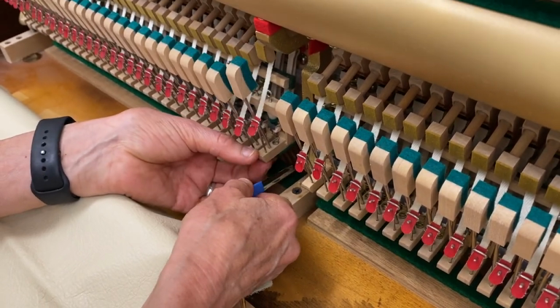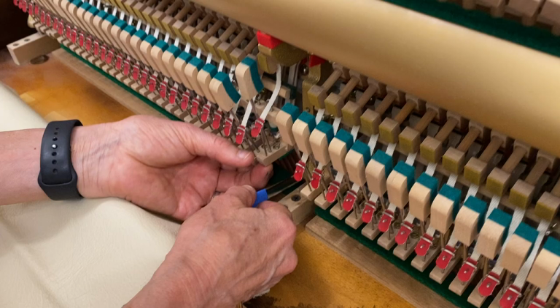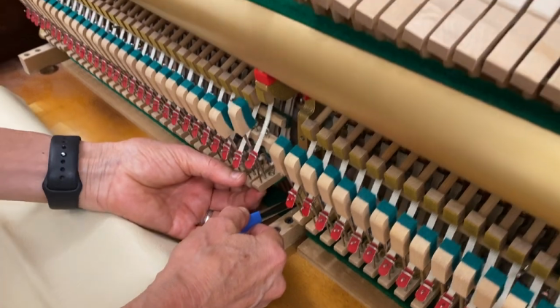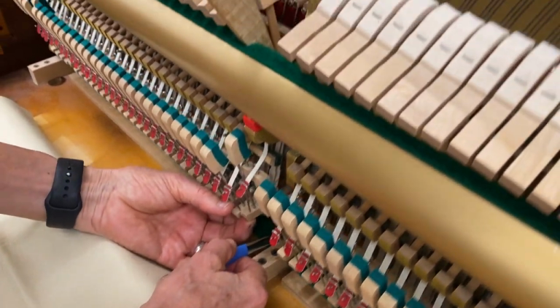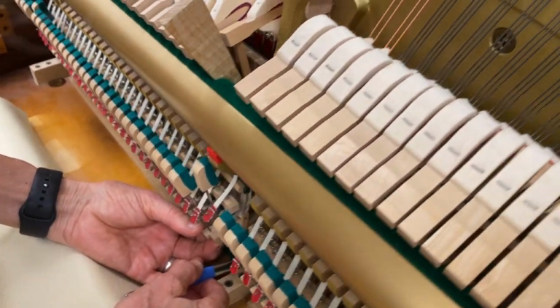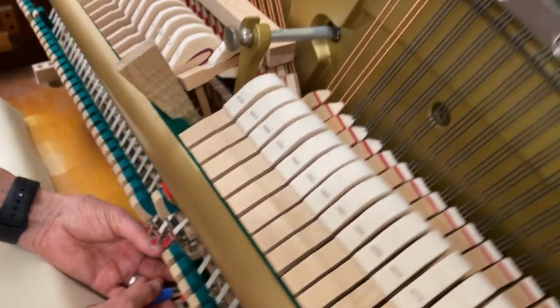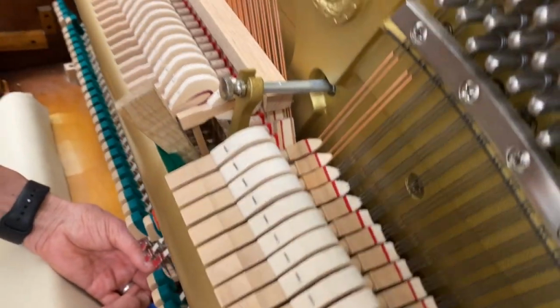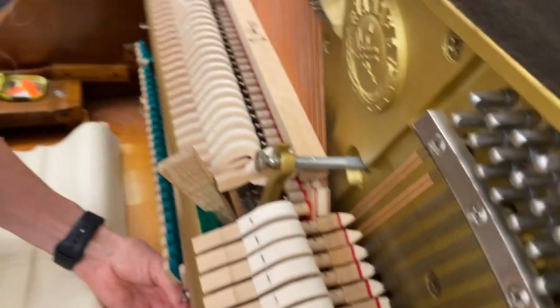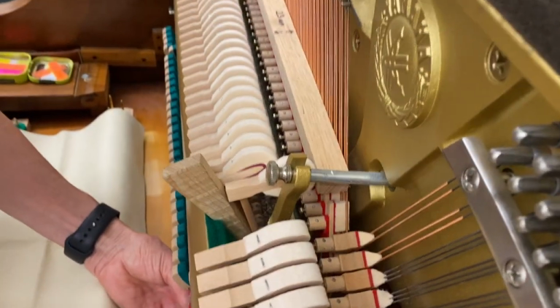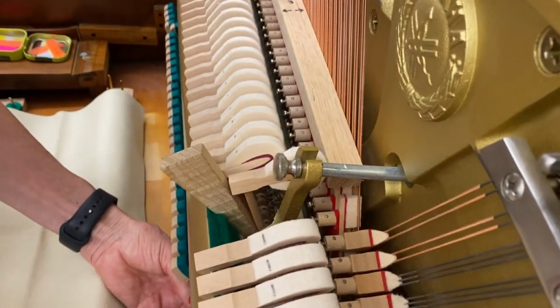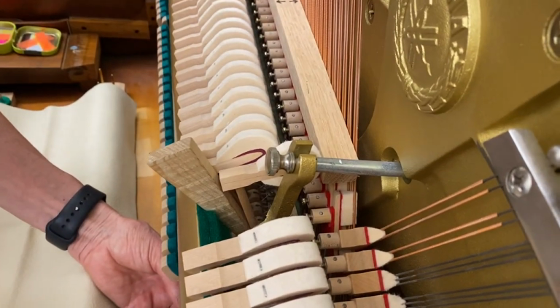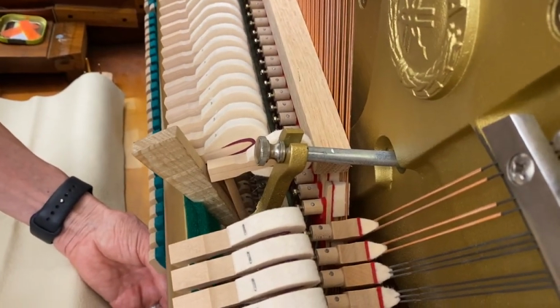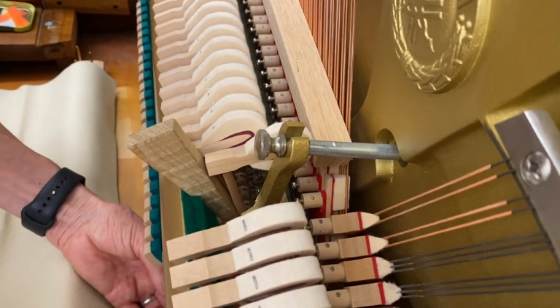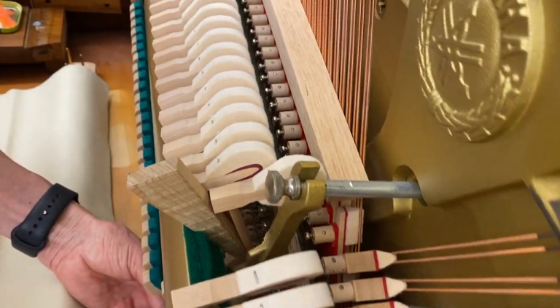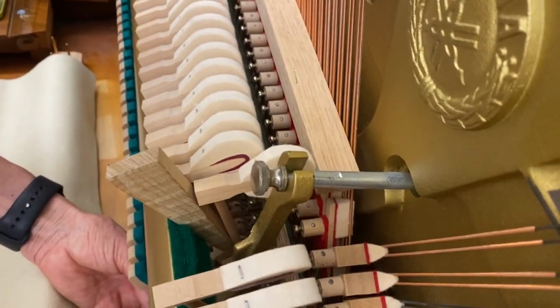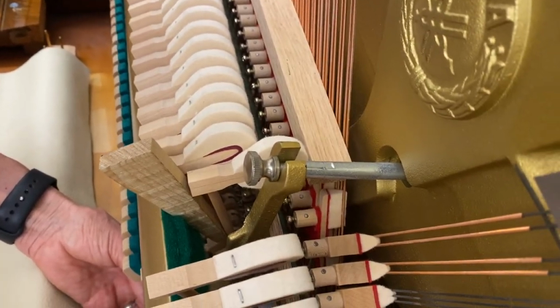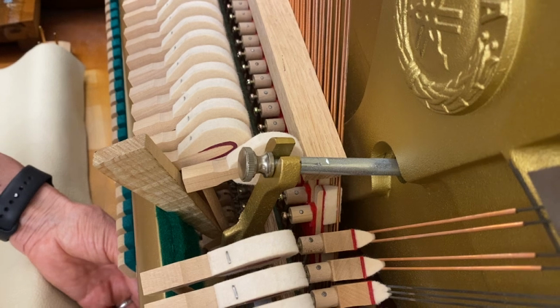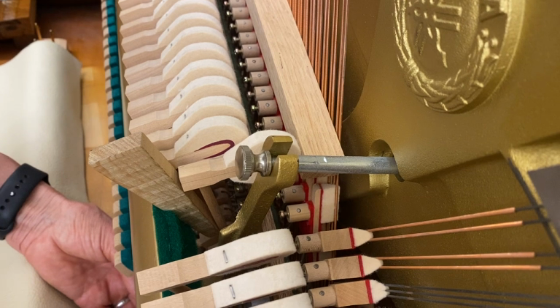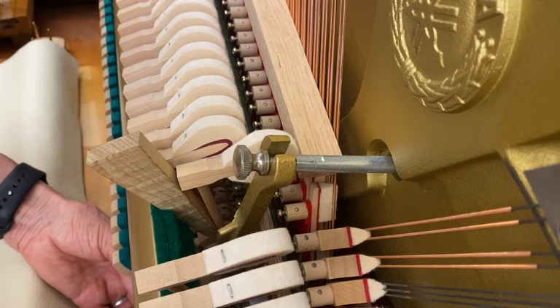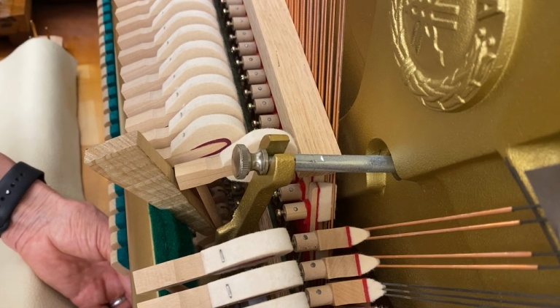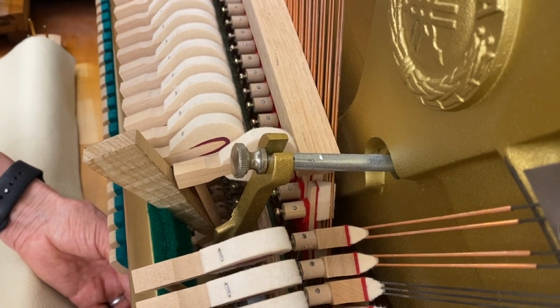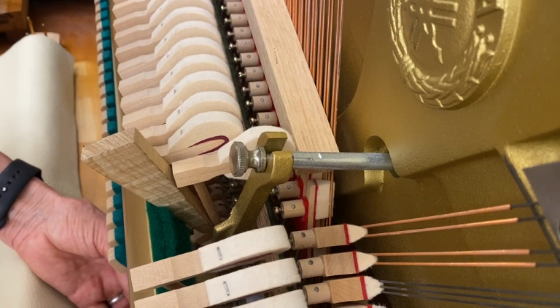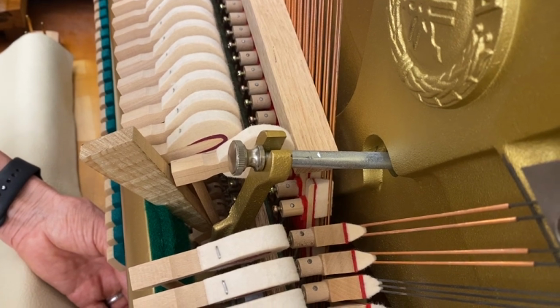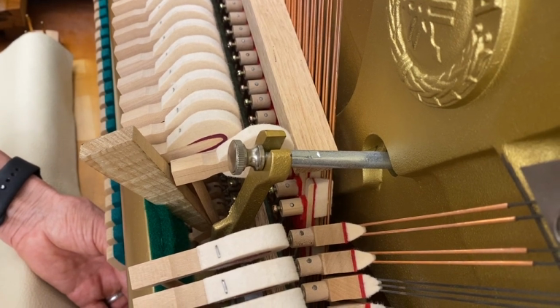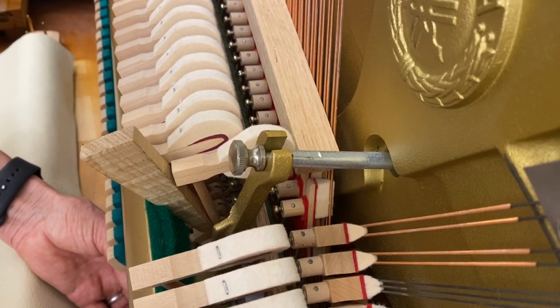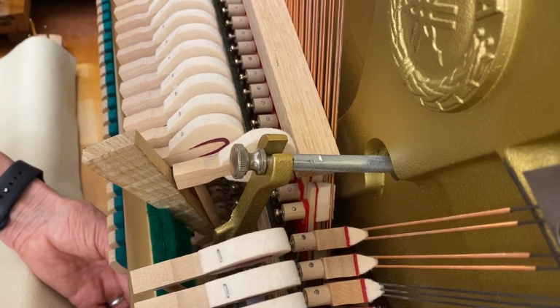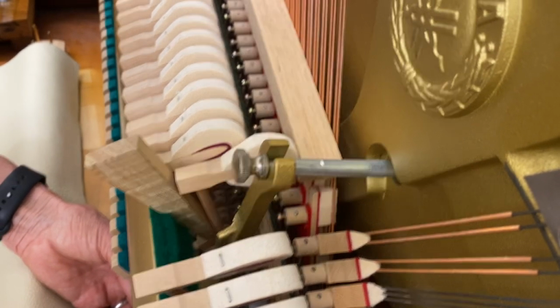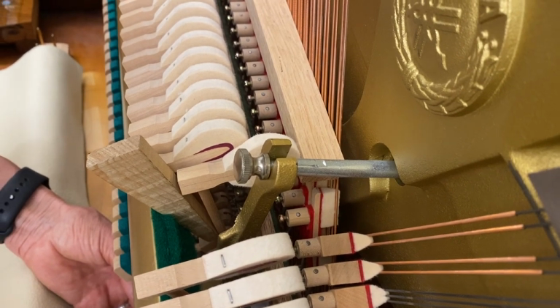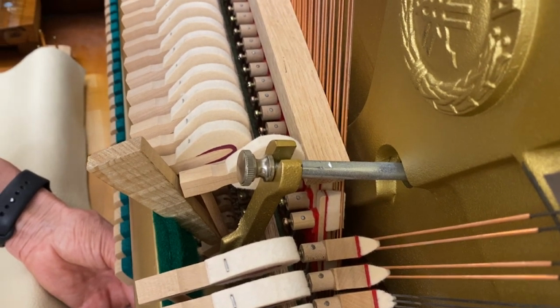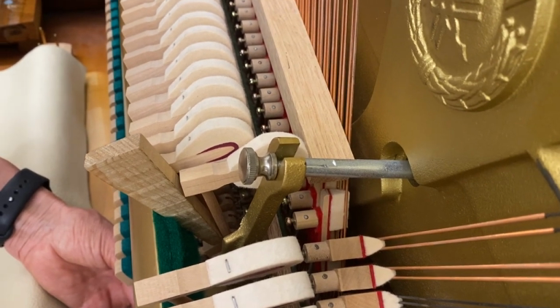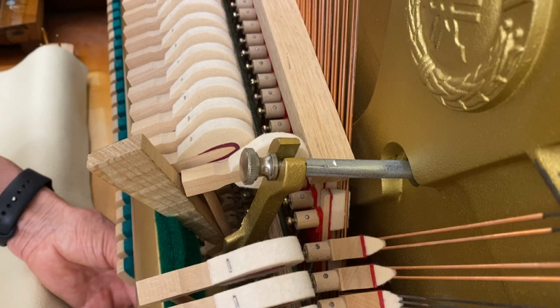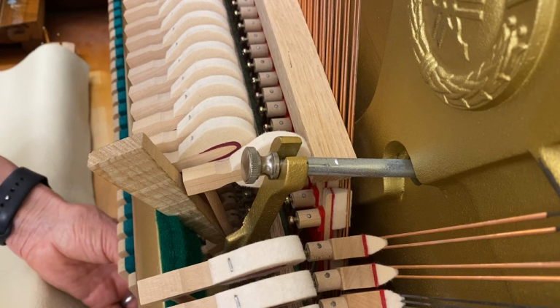Now I'm going to re-check. Can you see how right now there's just barely a wiggle? So now that damper is picking up precisely at the halfway point.